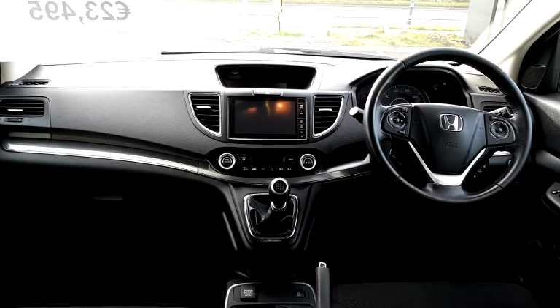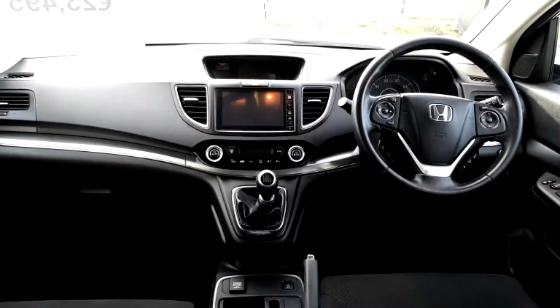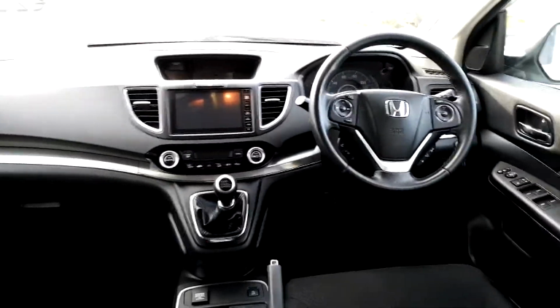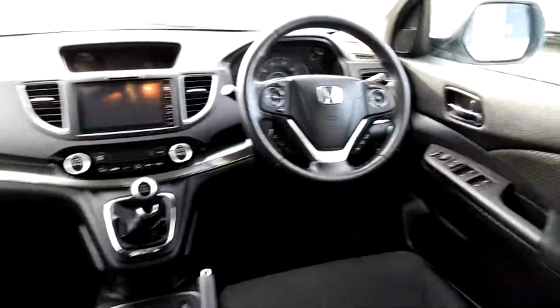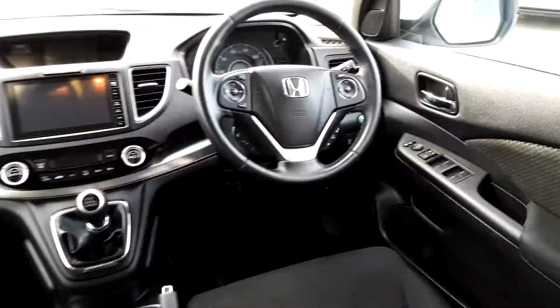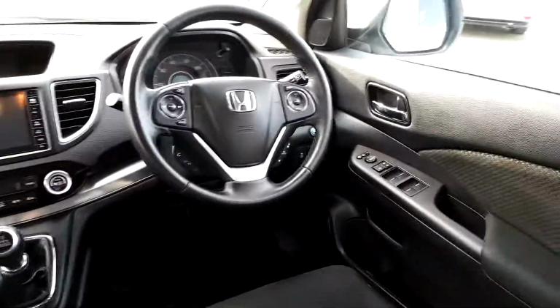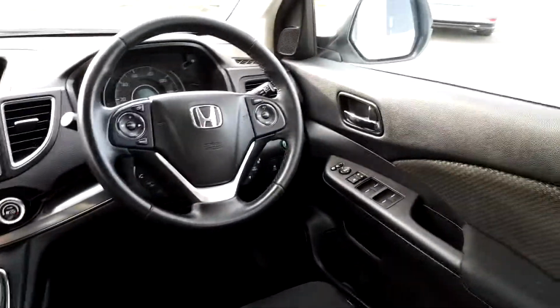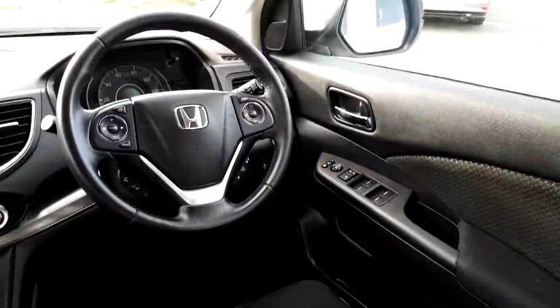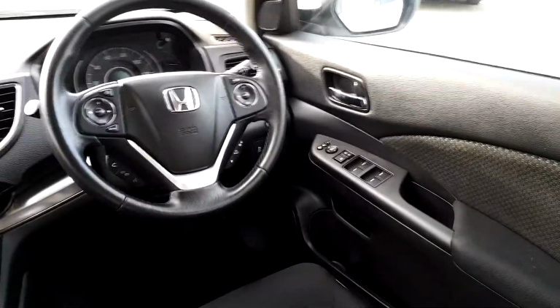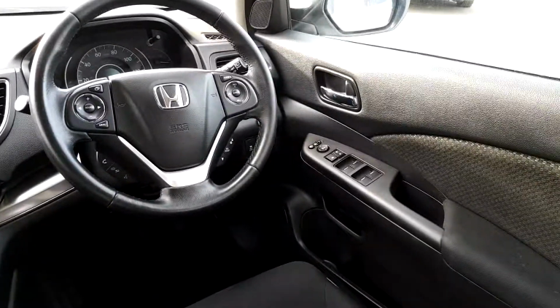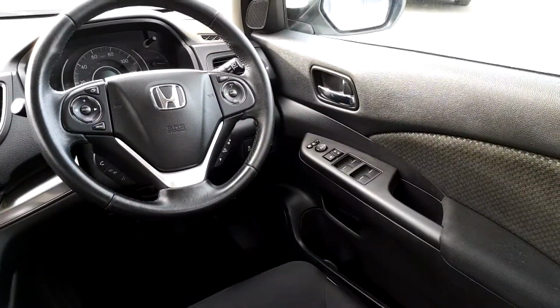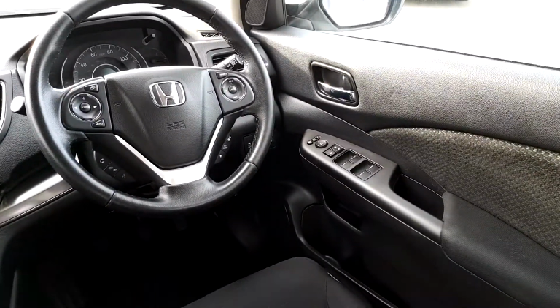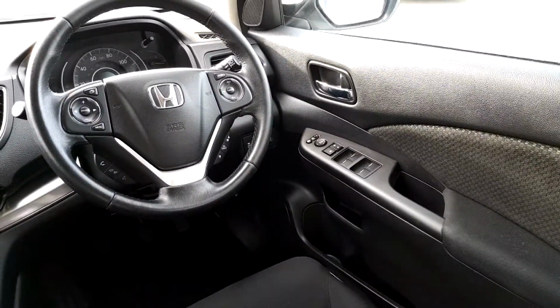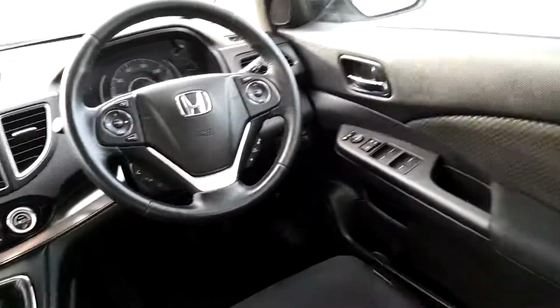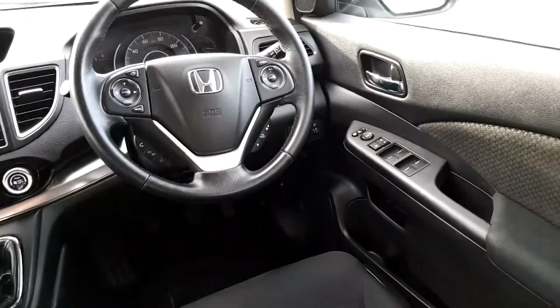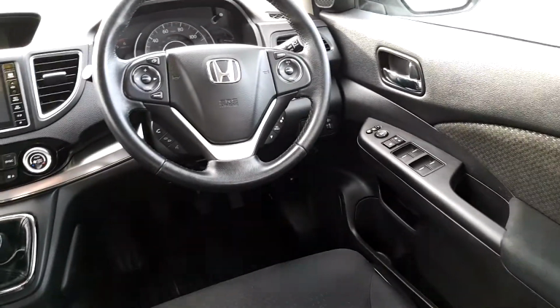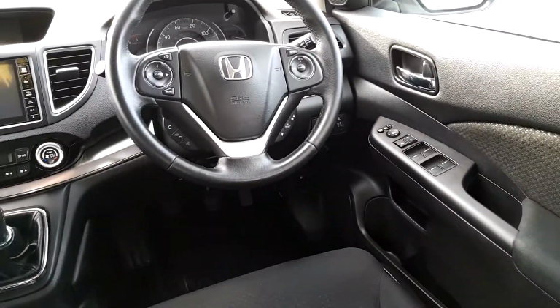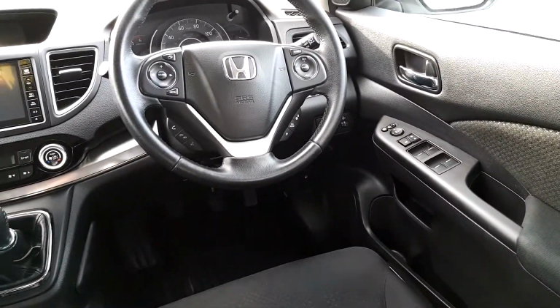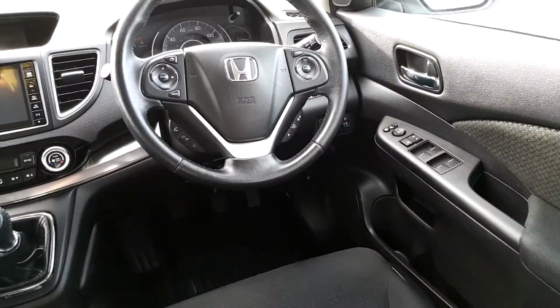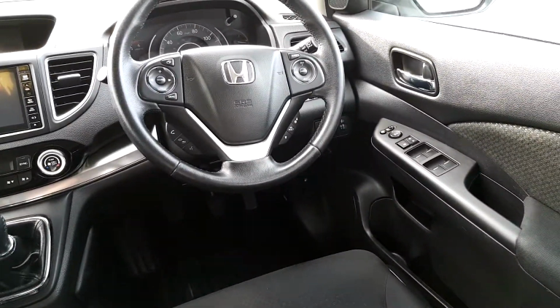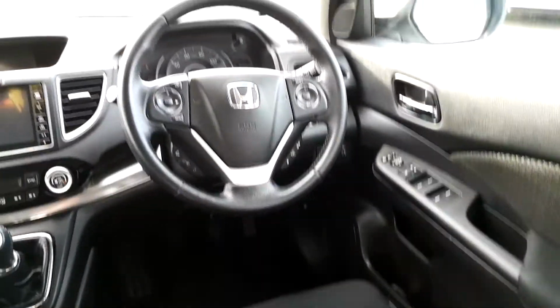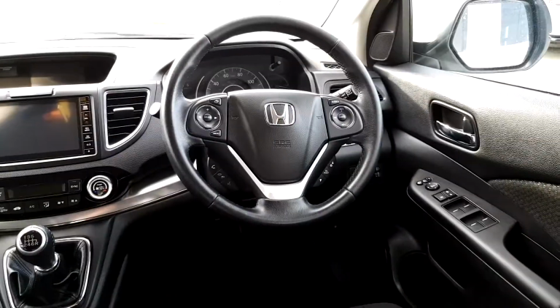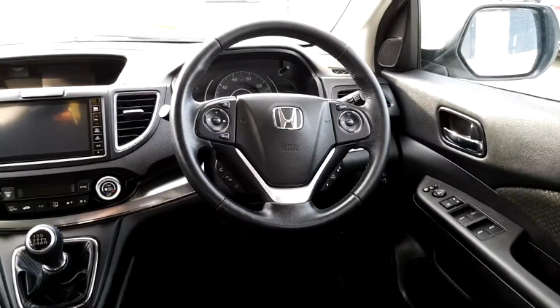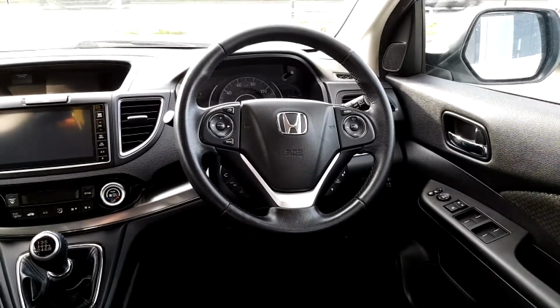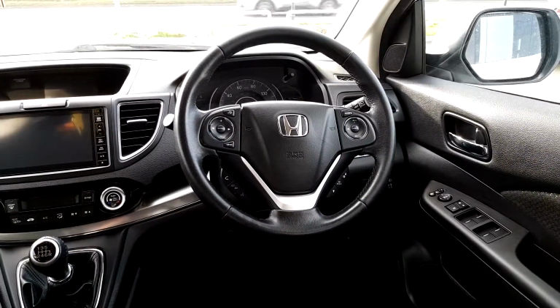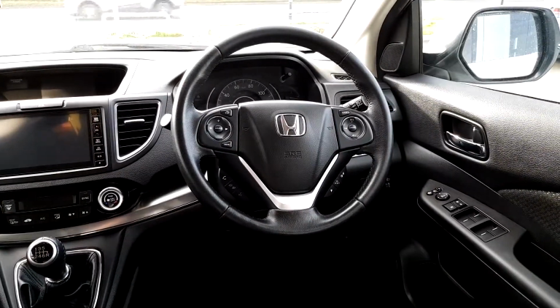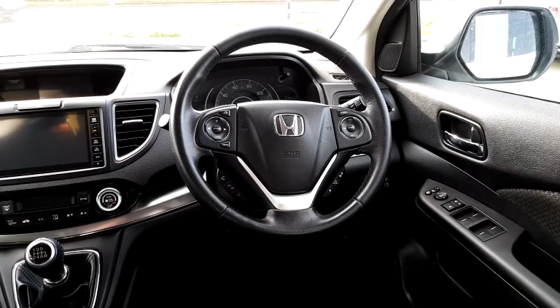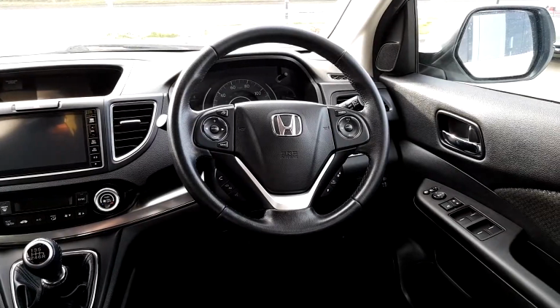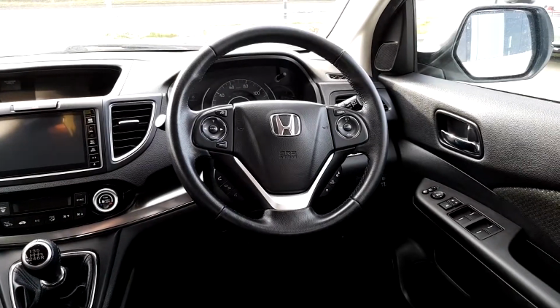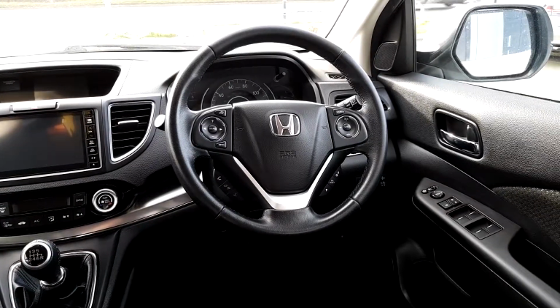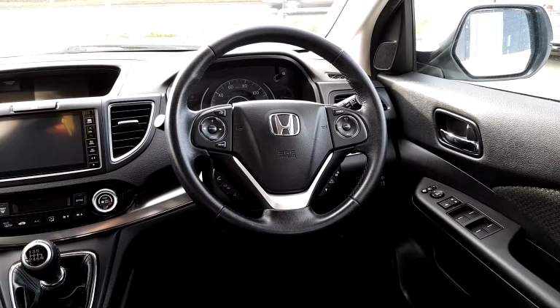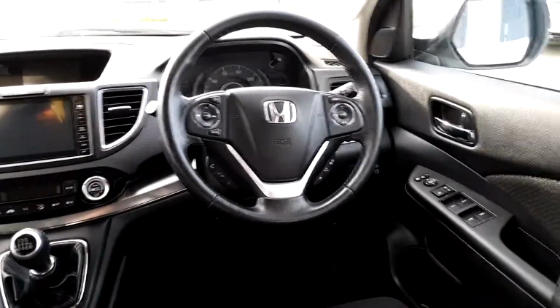This Honda is finished in black cloth and features electric windows front and back, traction control, eco mode, a multifunction steering wheel, cruise control, and Bluetooth phone.